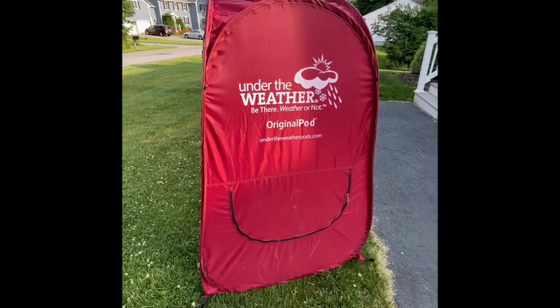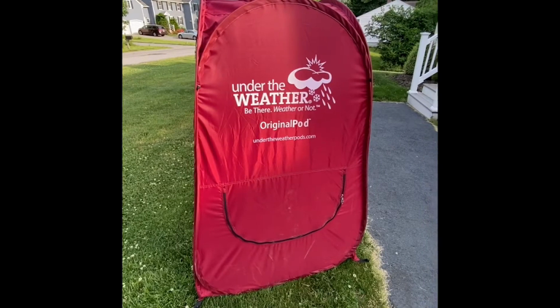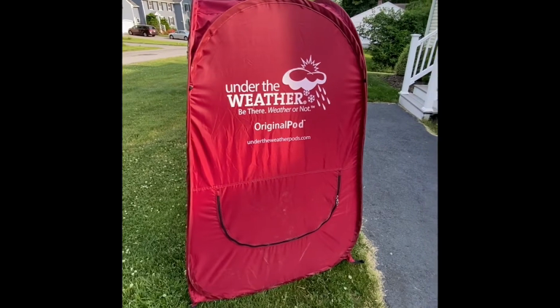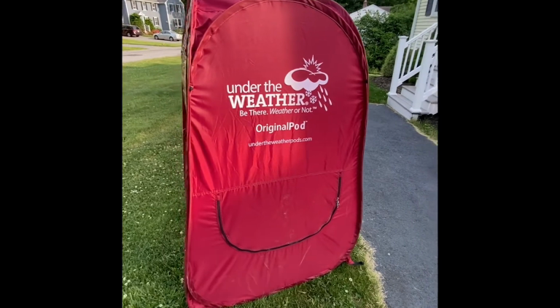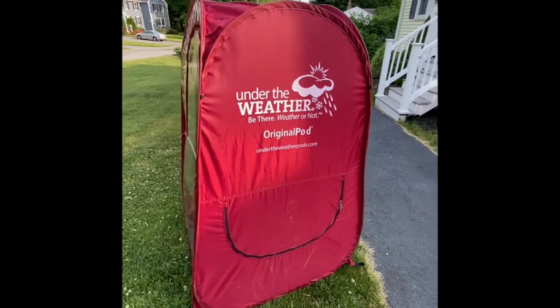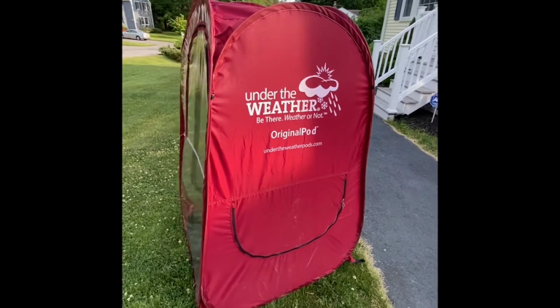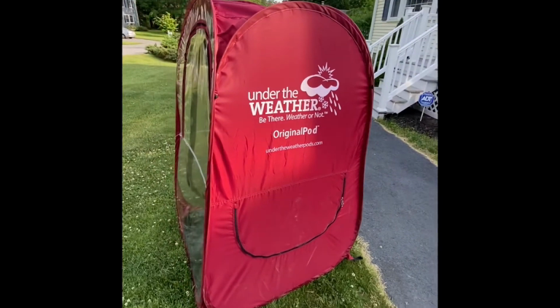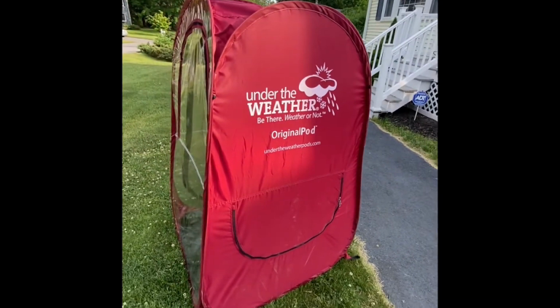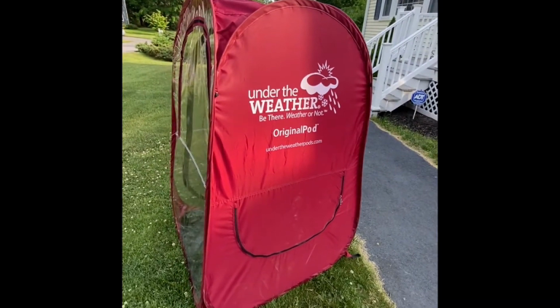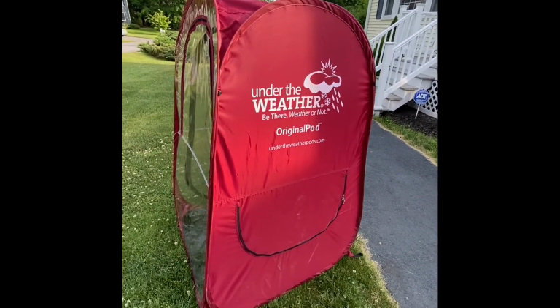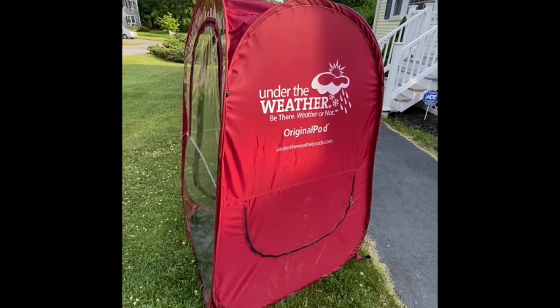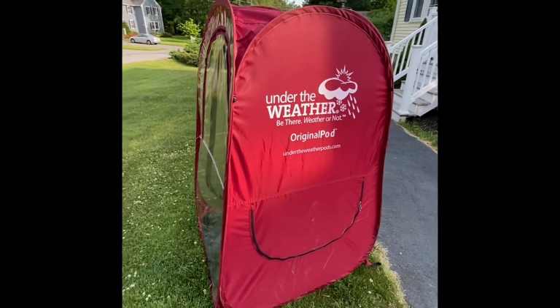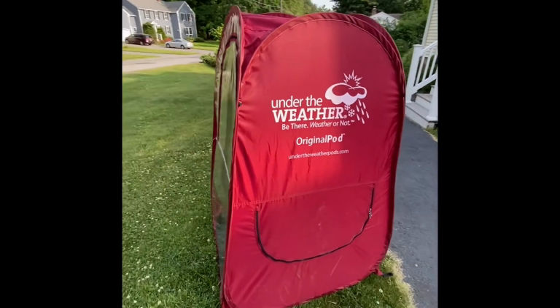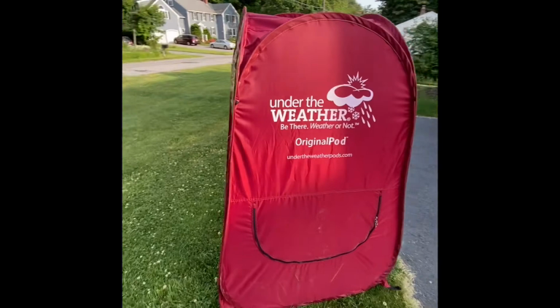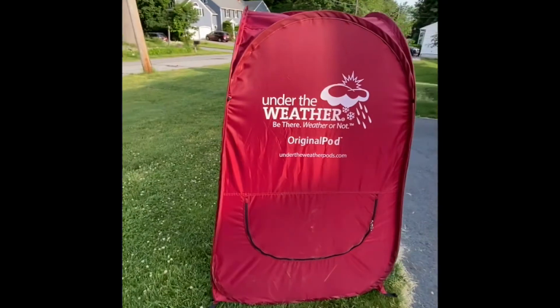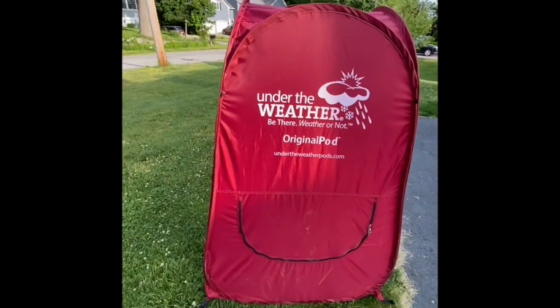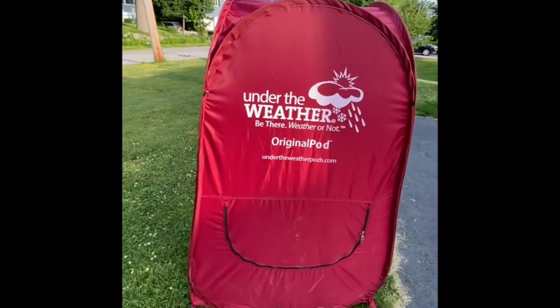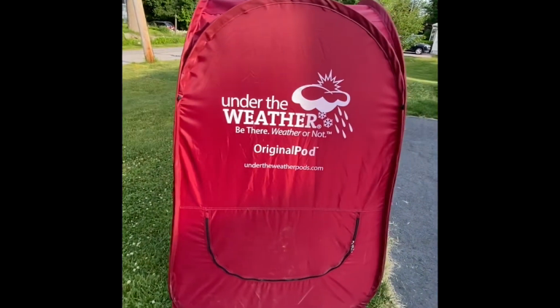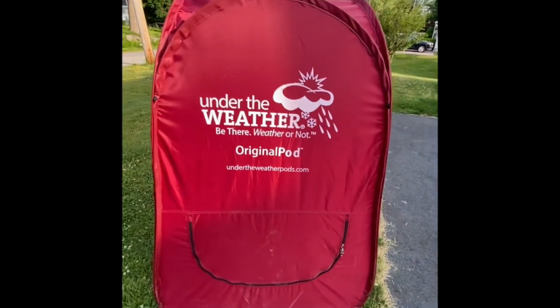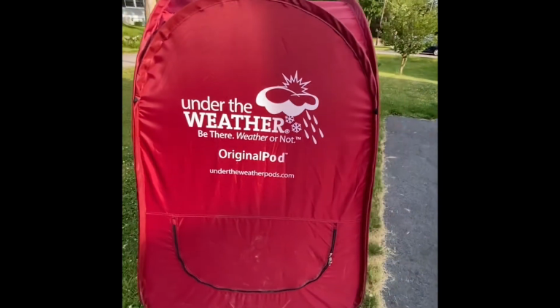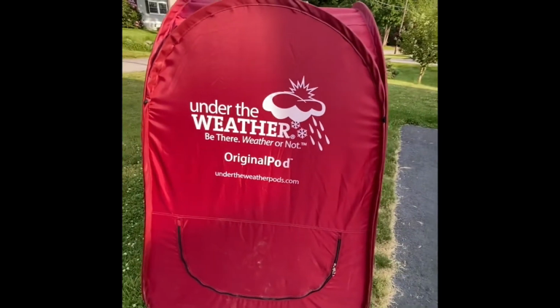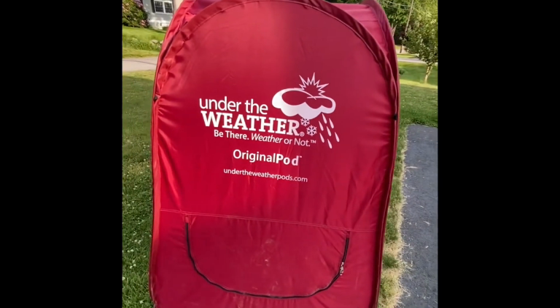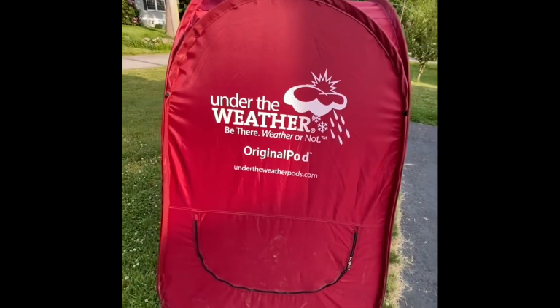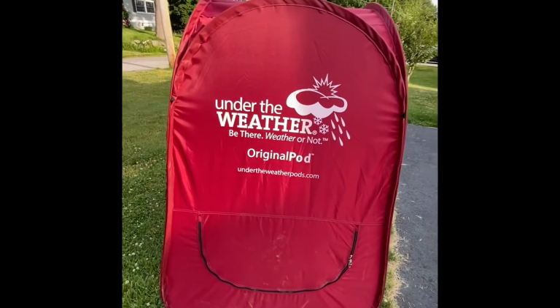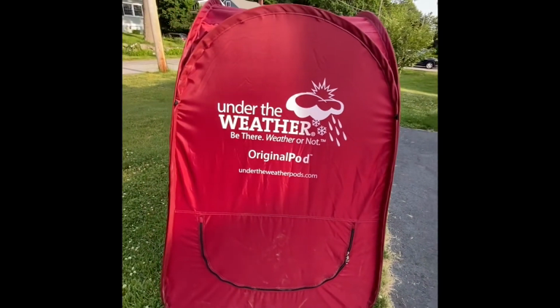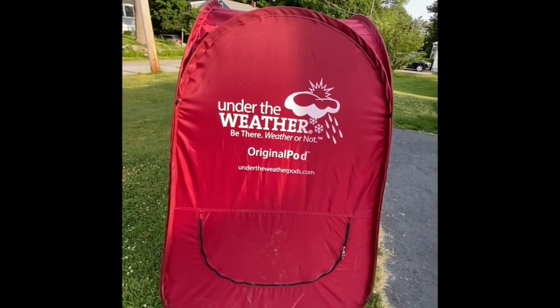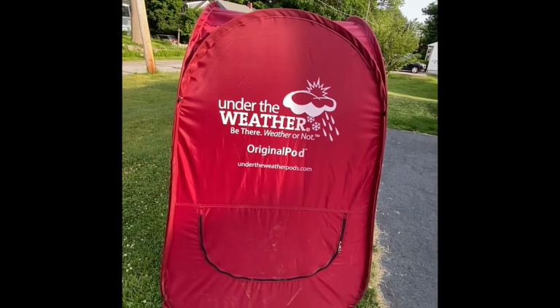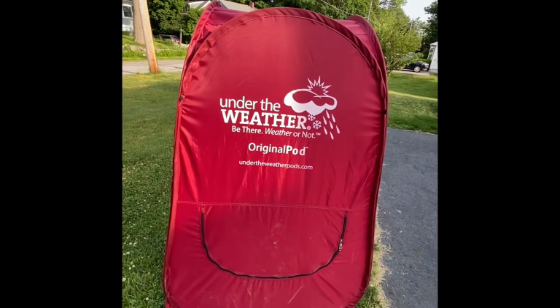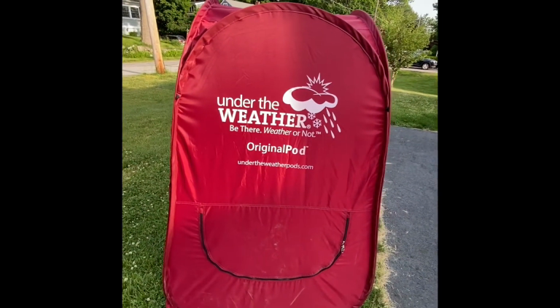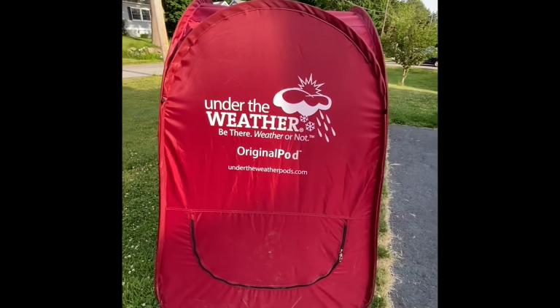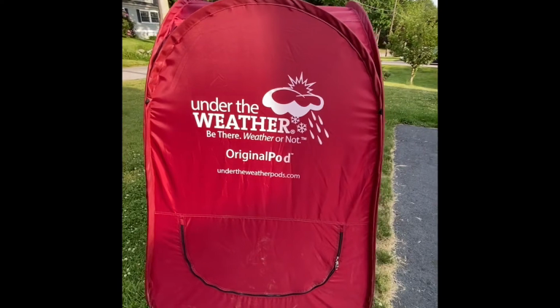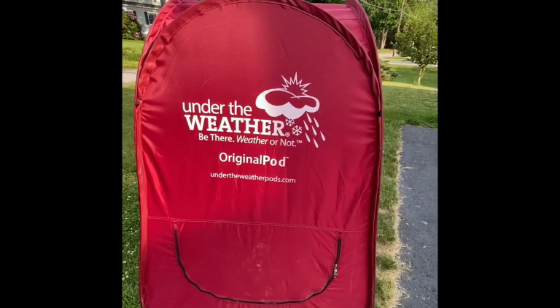I just want to do a quick little how-to video on how to fold these up and put them in these little bags they give you — it's for the UnderWeather Pod.